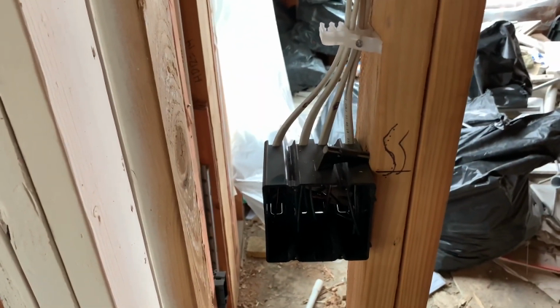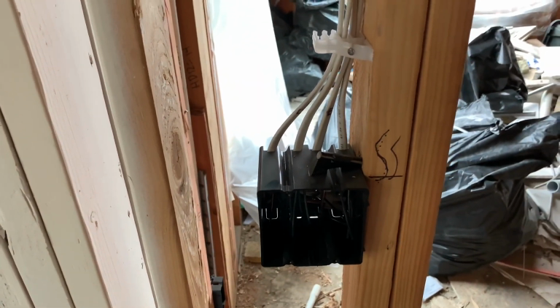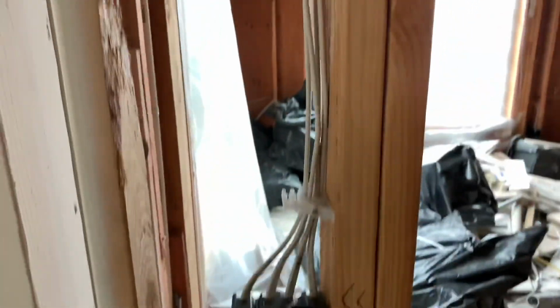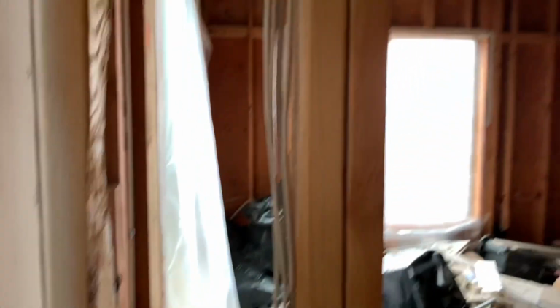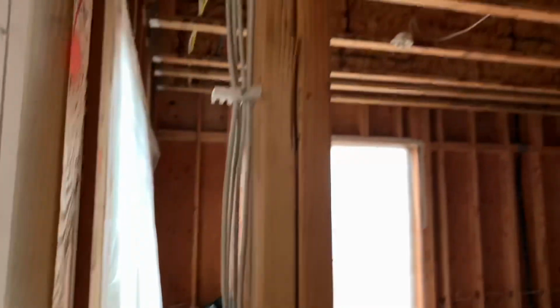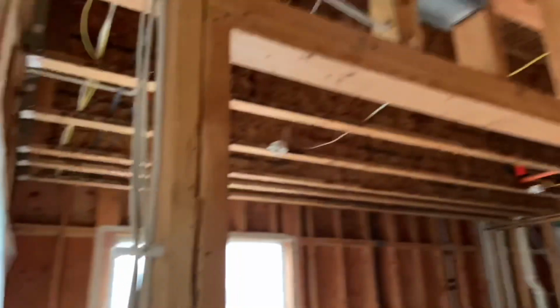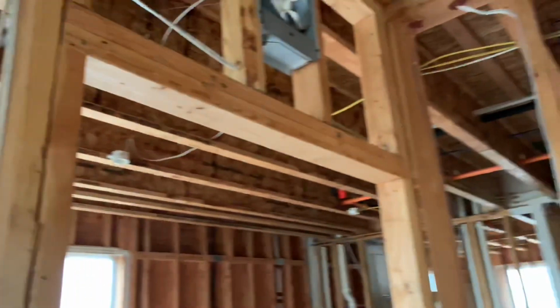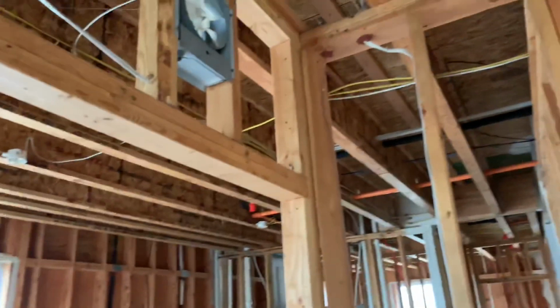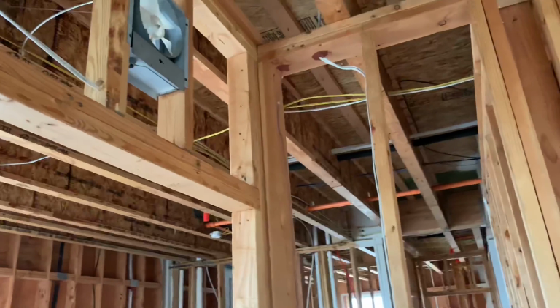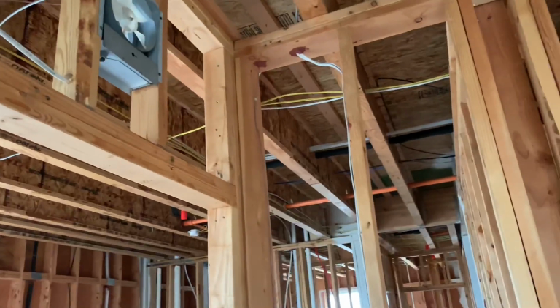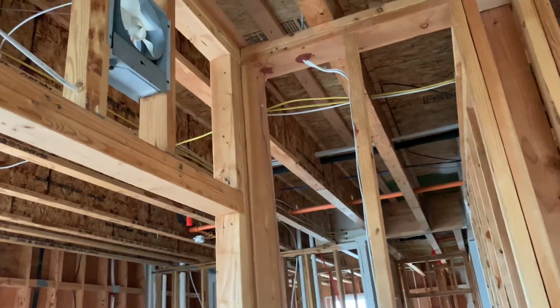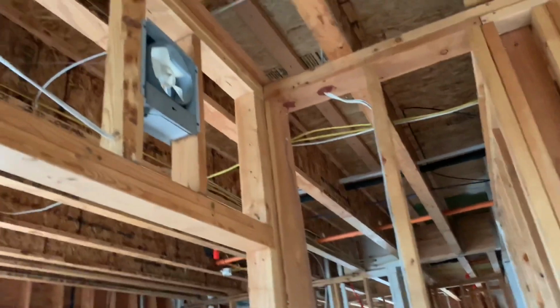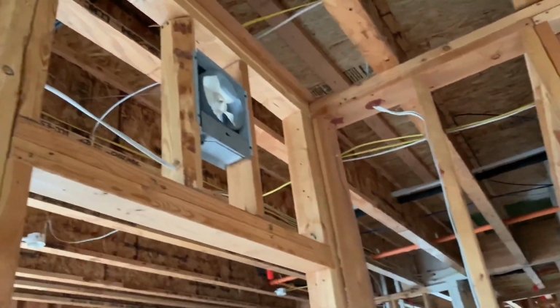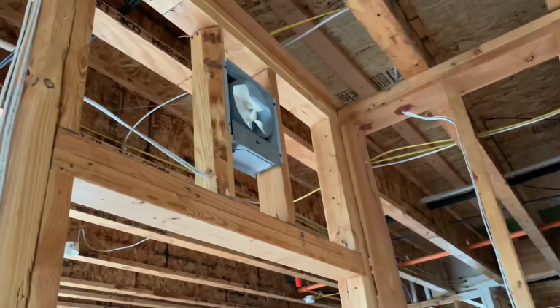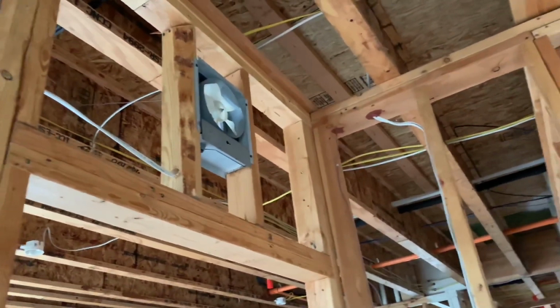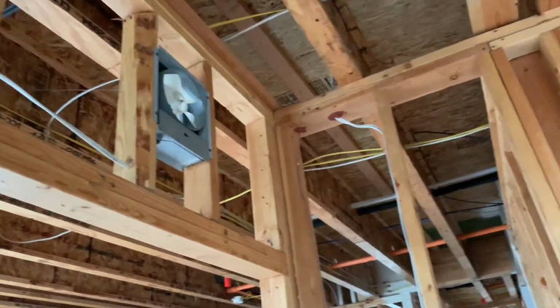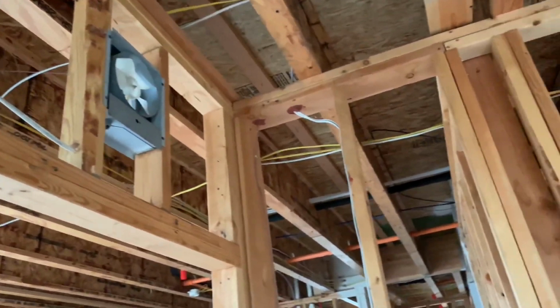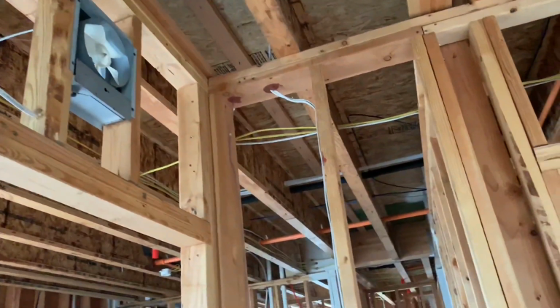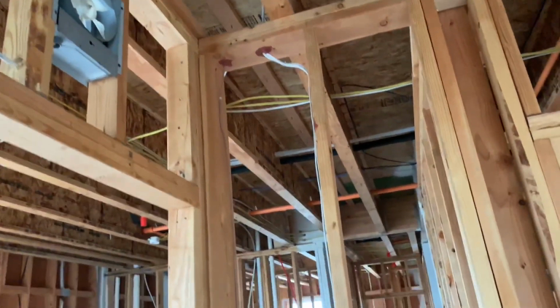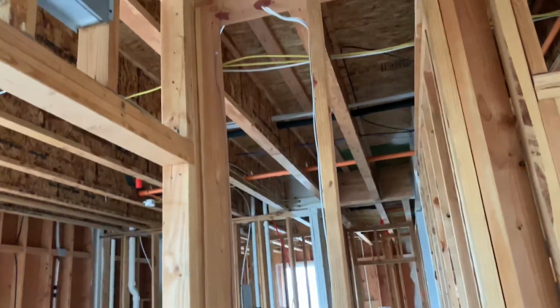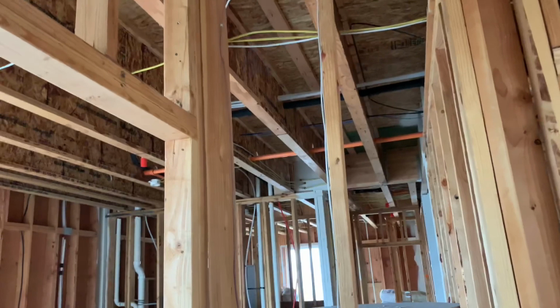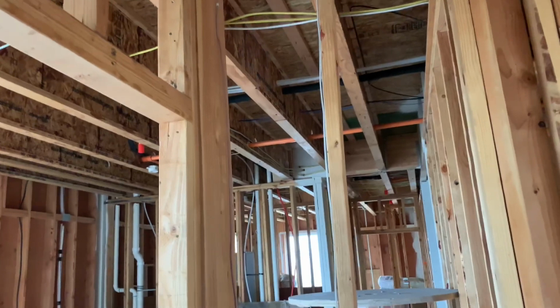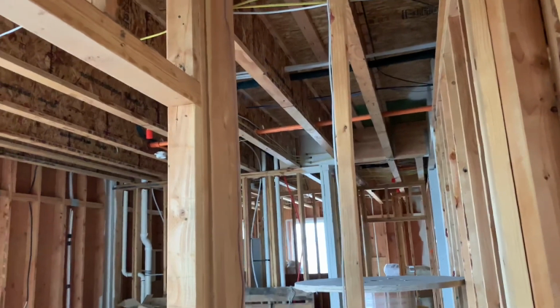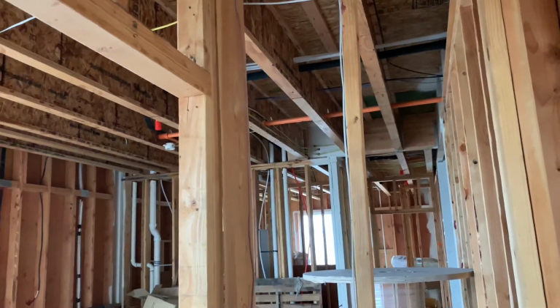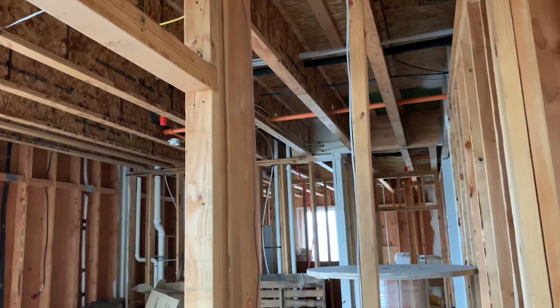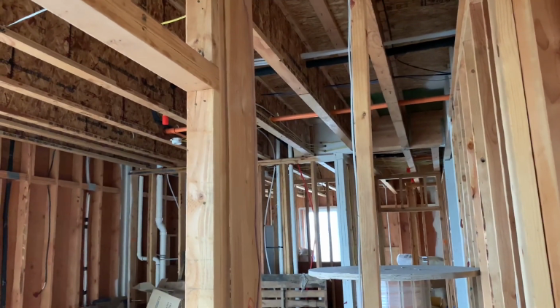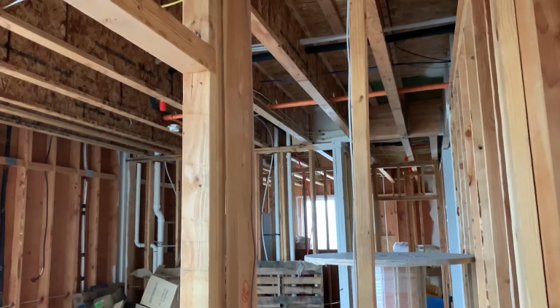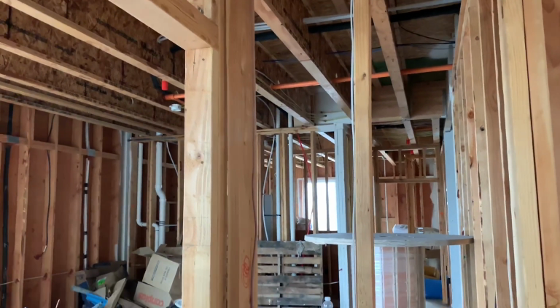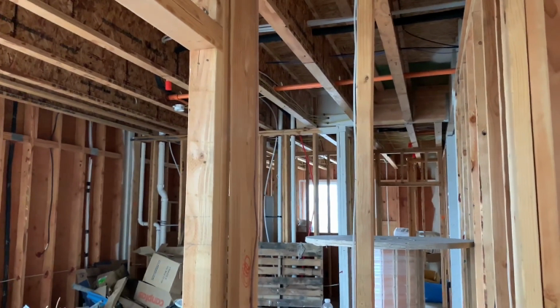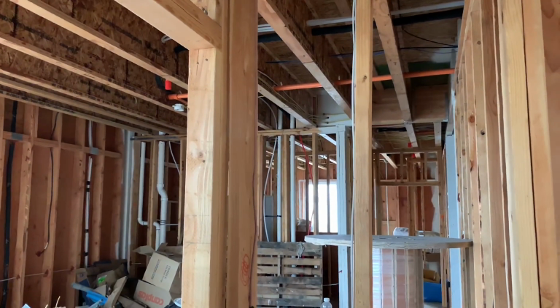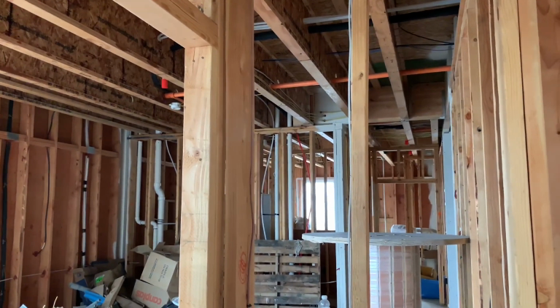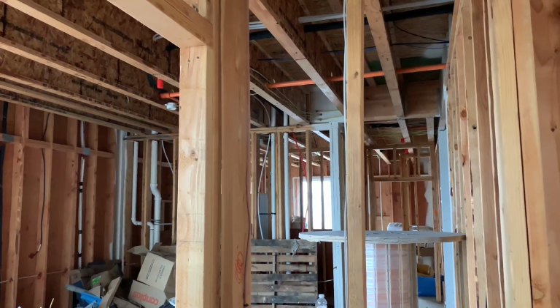Usually MC is for metal buildings where you have metal studs and things like that — just more protection from the sharp edges of the metal. Anyways, this is the finished area where they're using it. I just wanted to give you a little video on wire sizes.